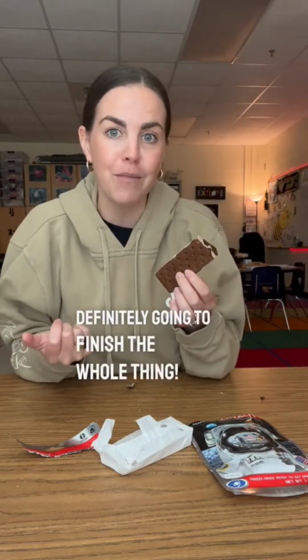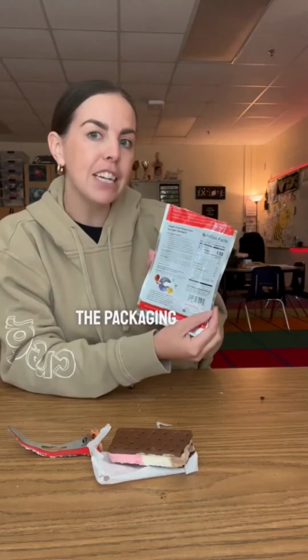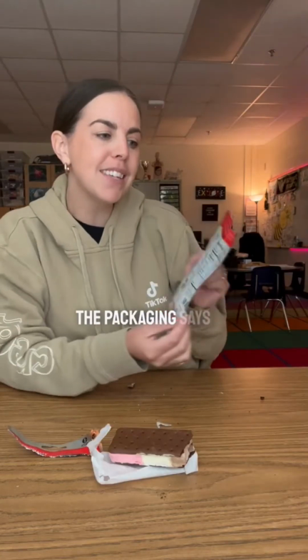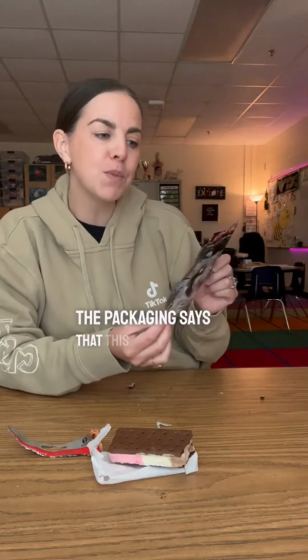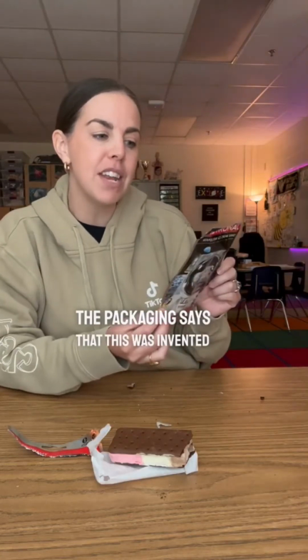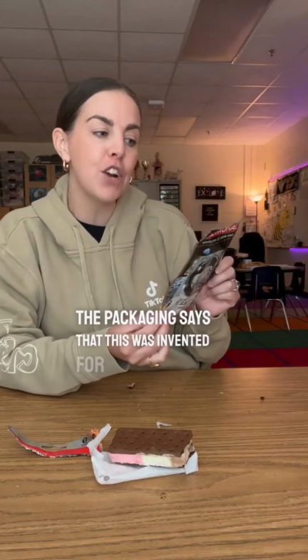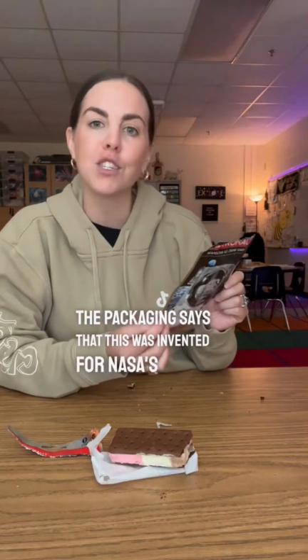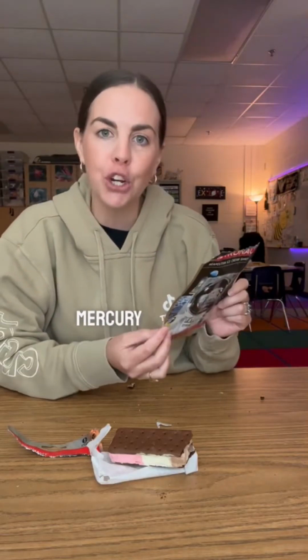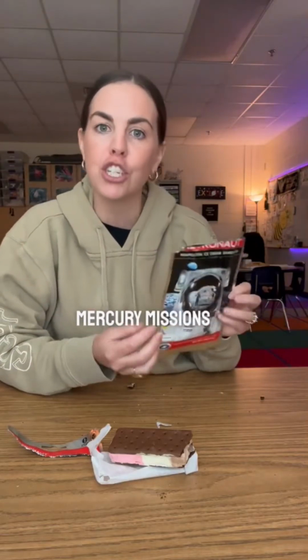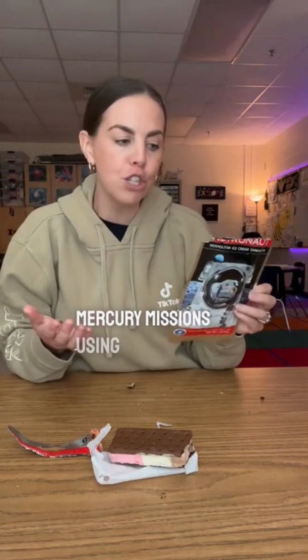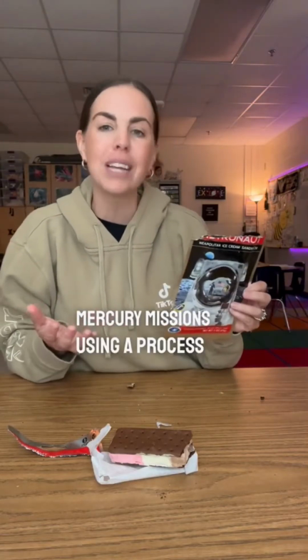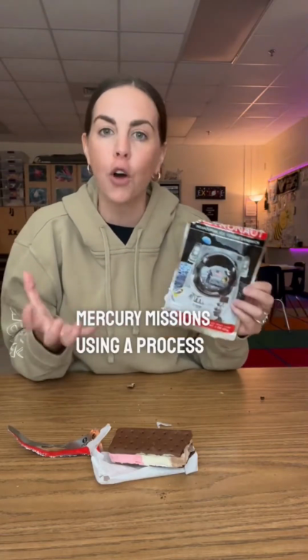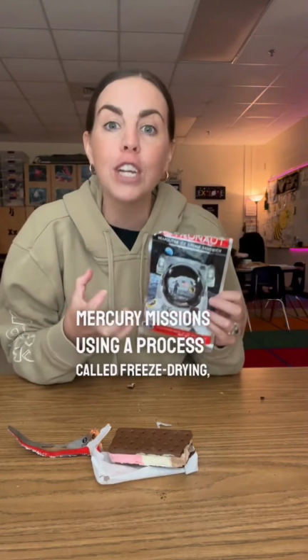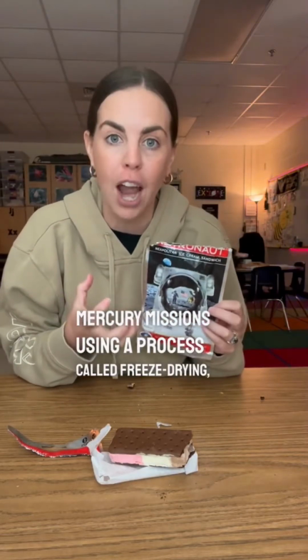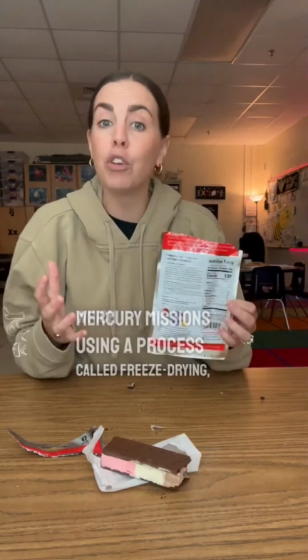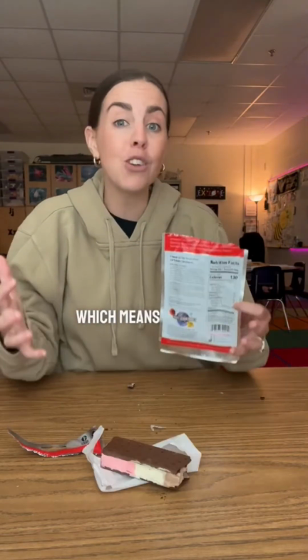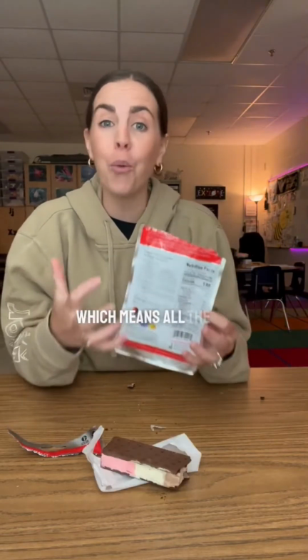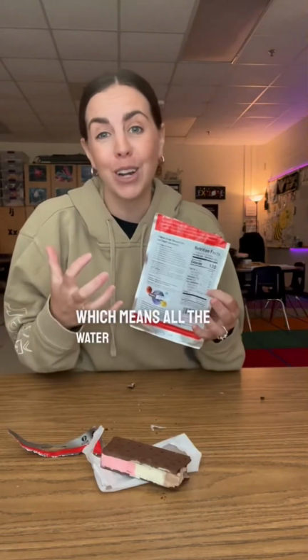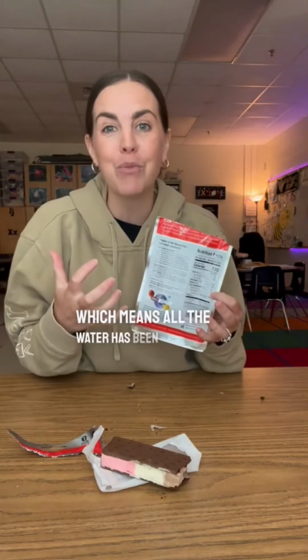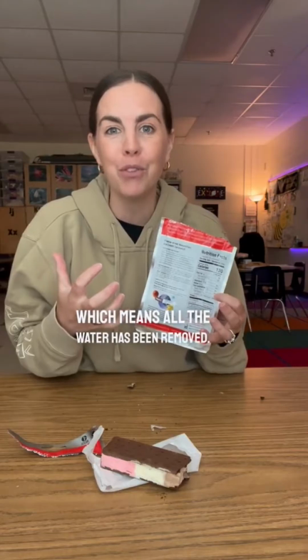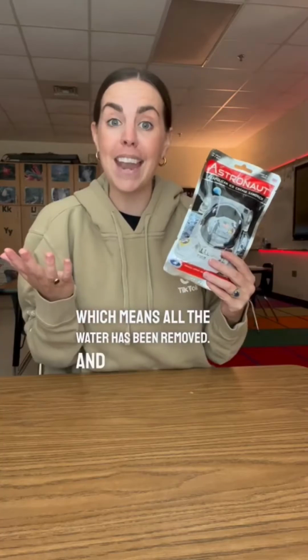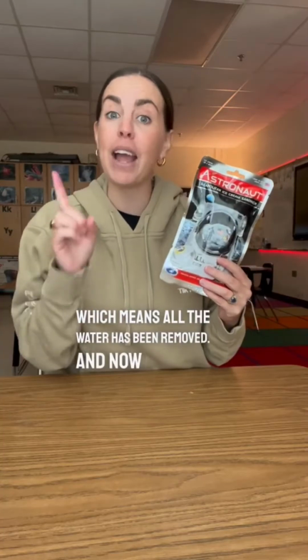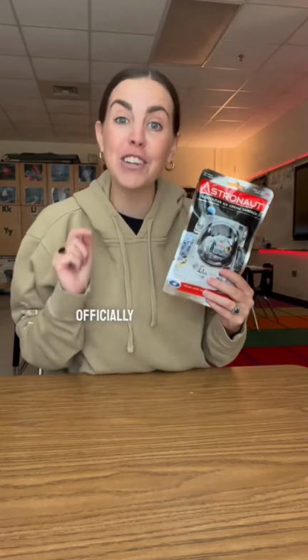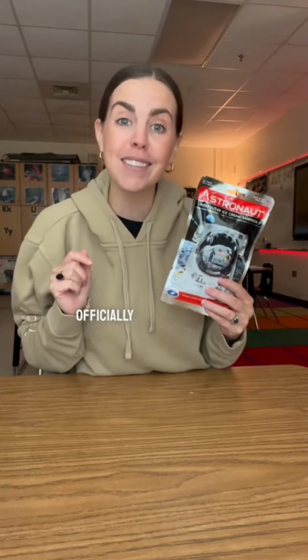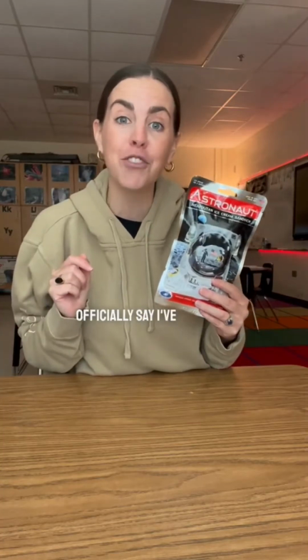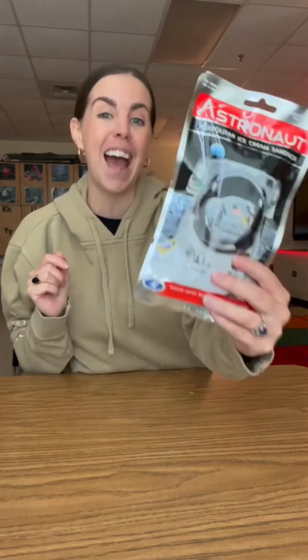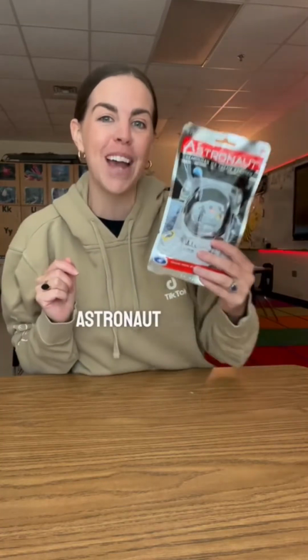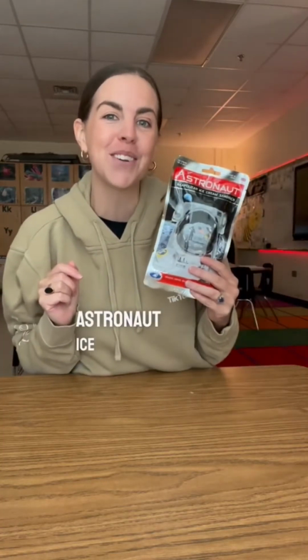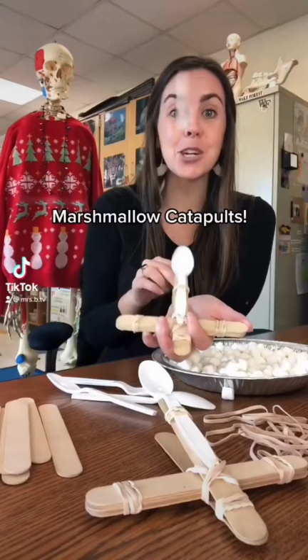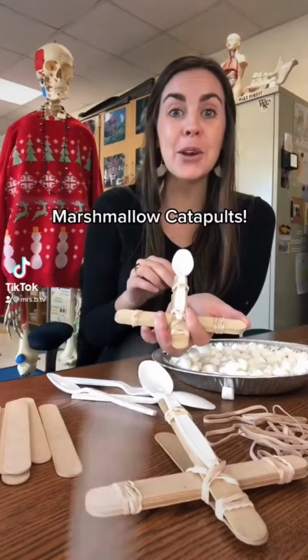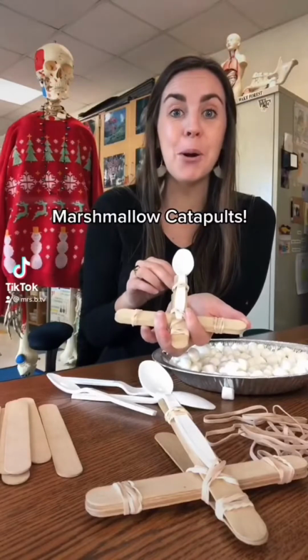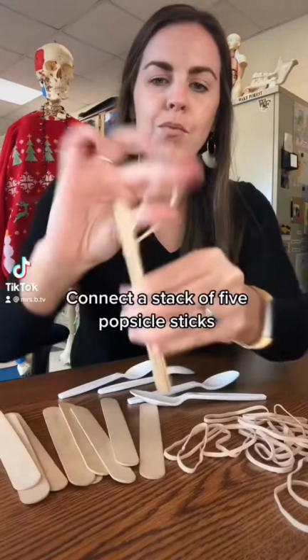The packaging says this was invented for NASA's Mercury missions using a process called freeze drying, which means all the water has been removed. And now I can officially say I've tried astronaut ice cream!